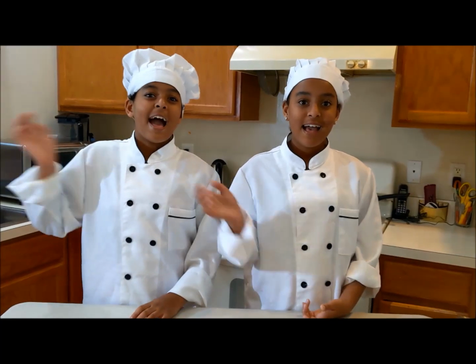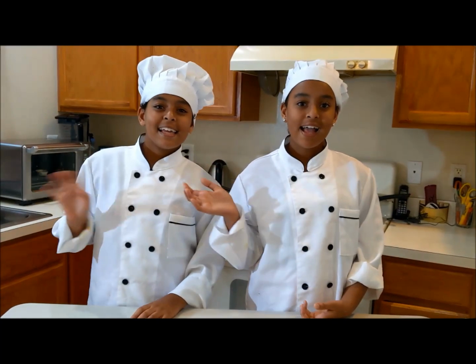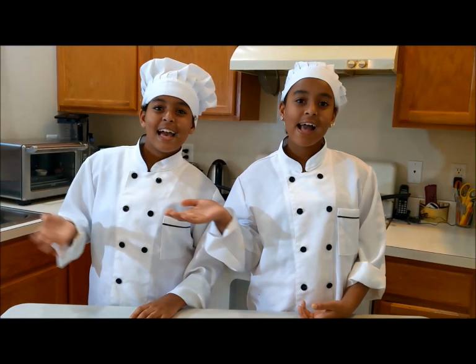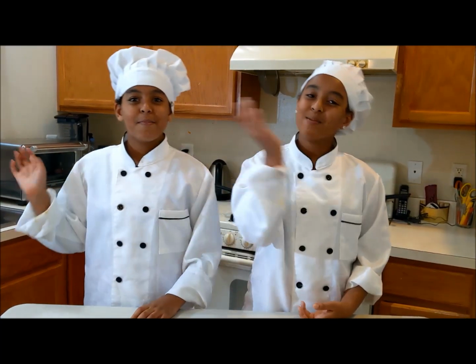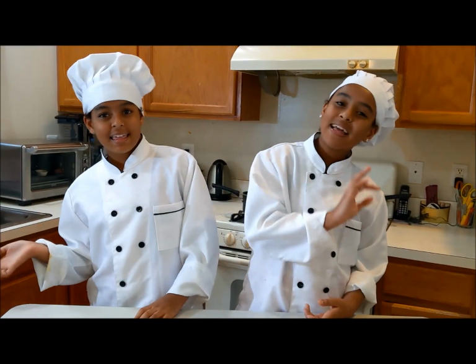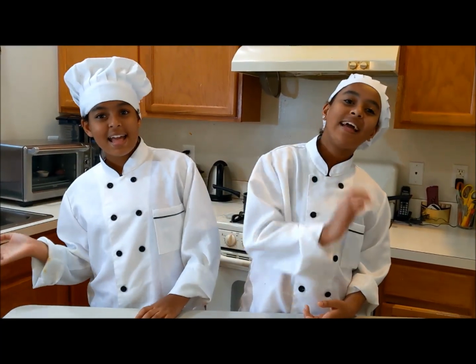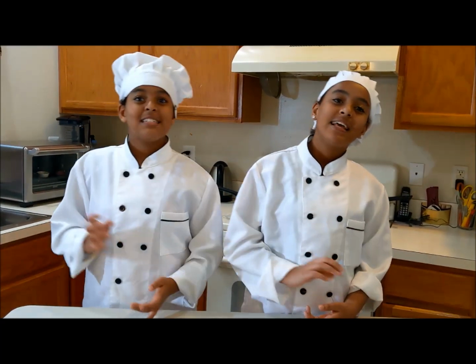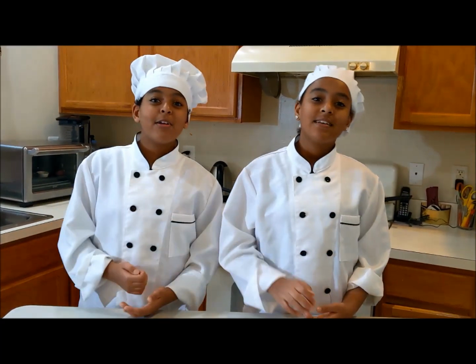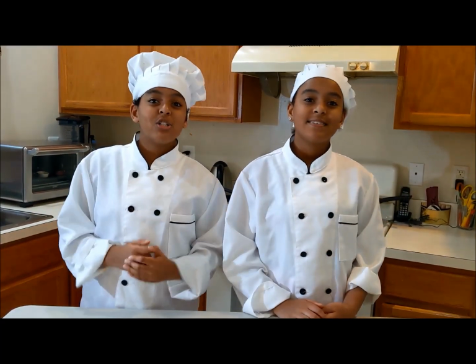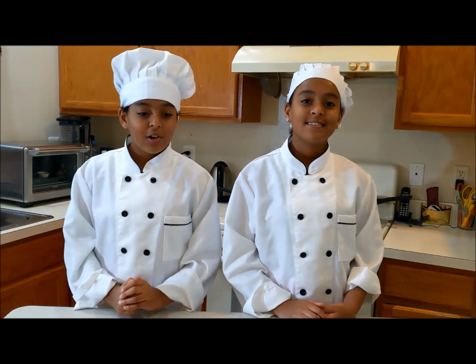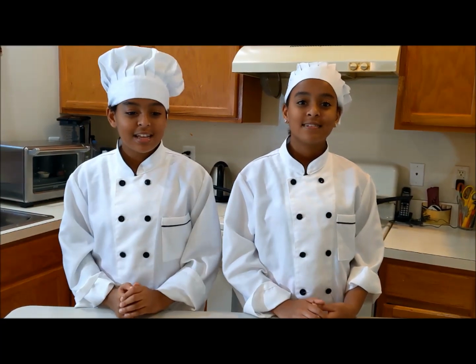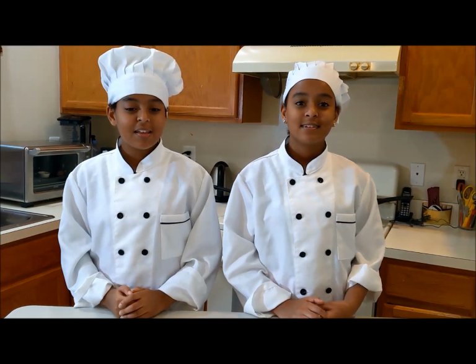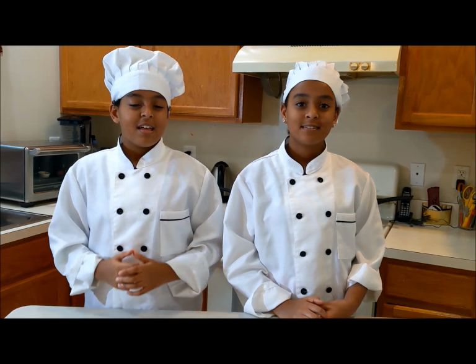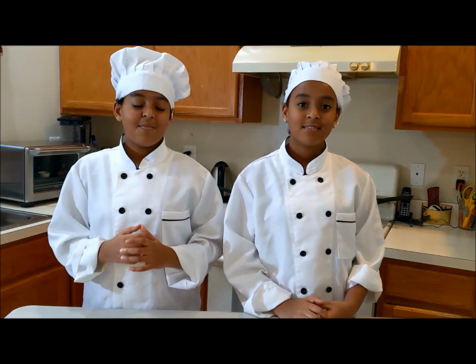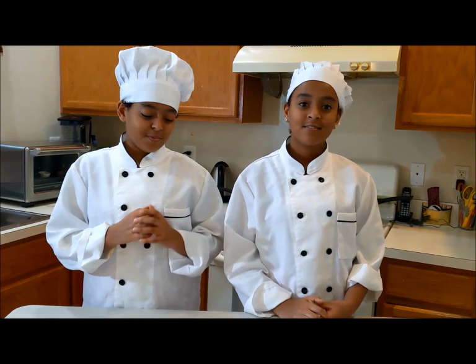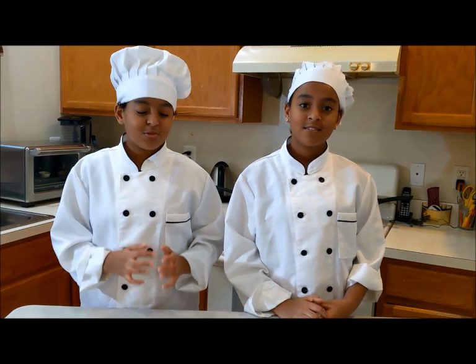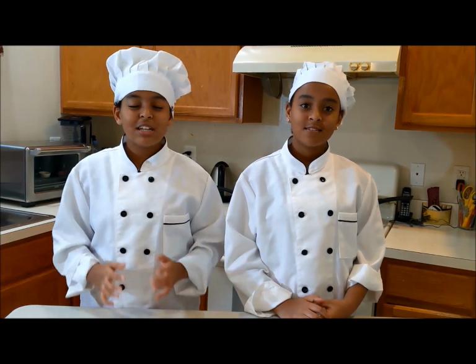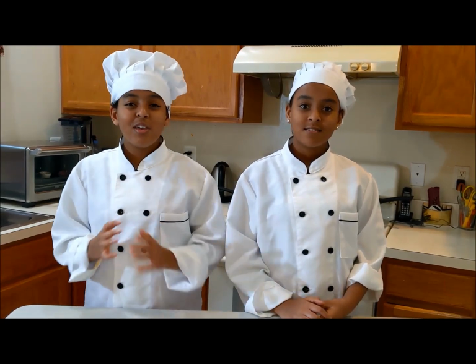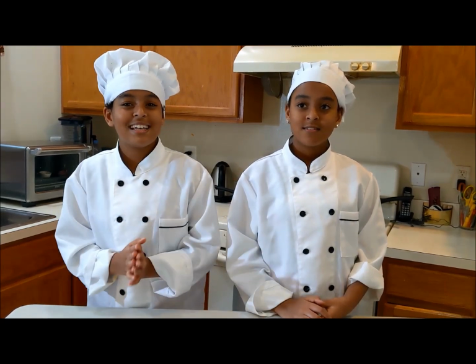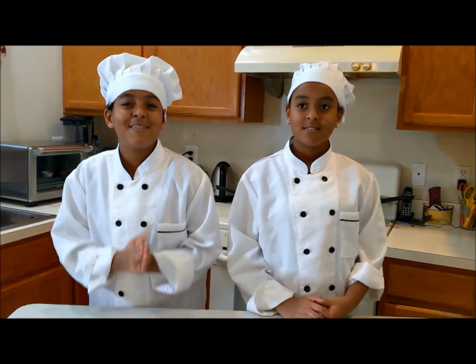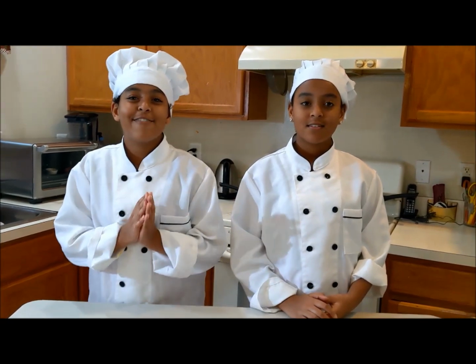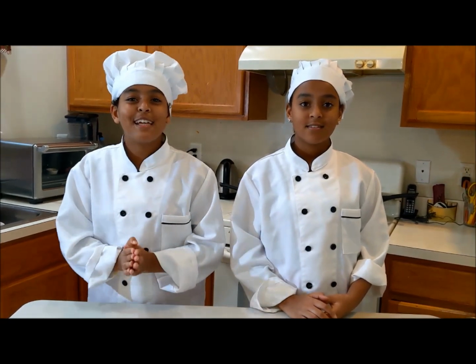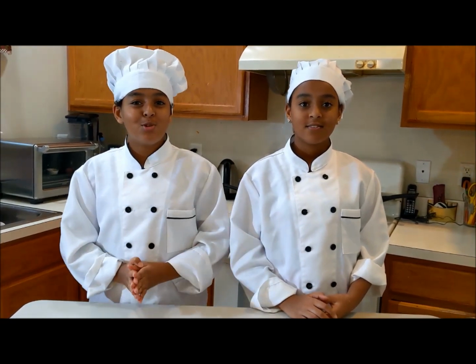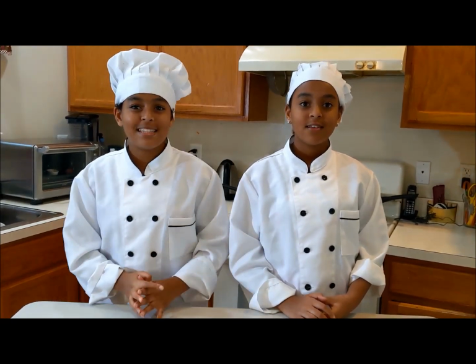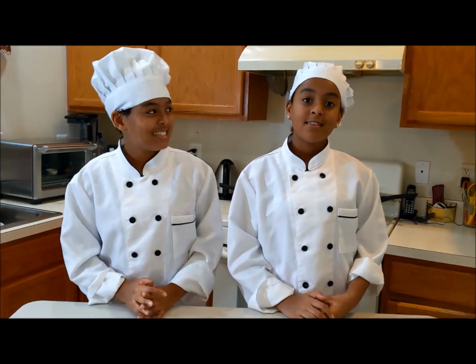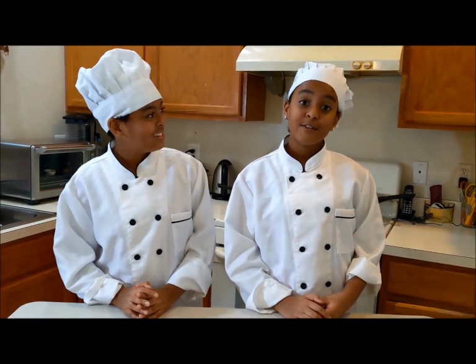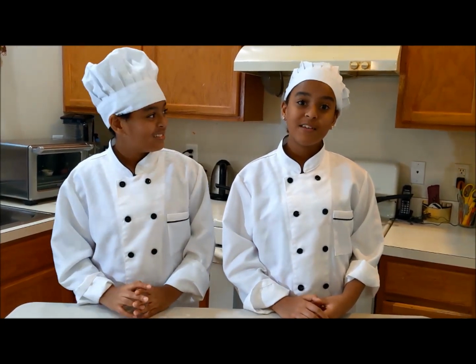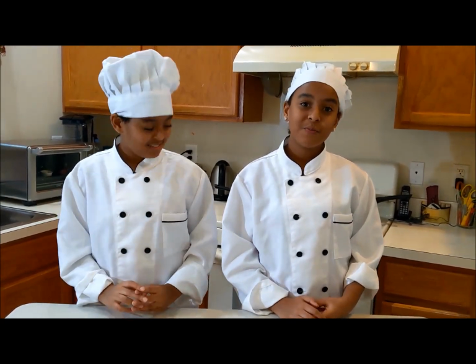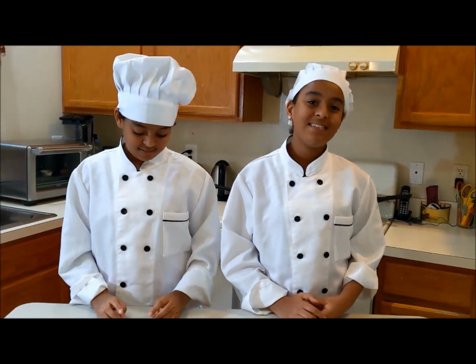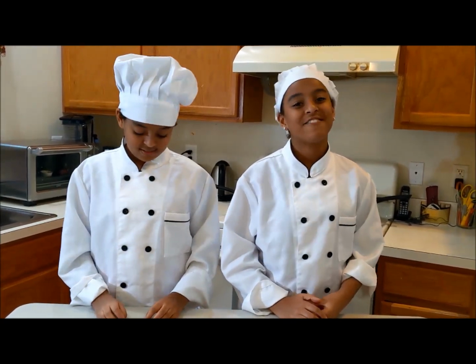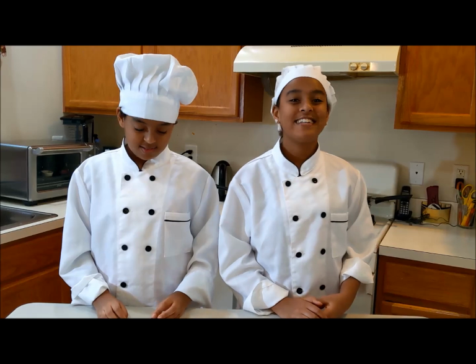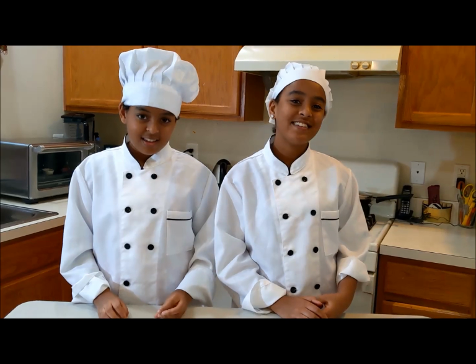Hi guys, we're back again! Today we're going to show you how to make a vegan dulette. This recipe is super easy and very tasty.